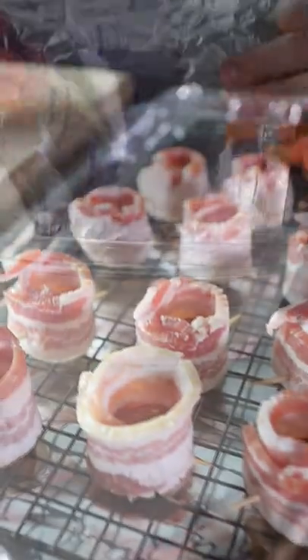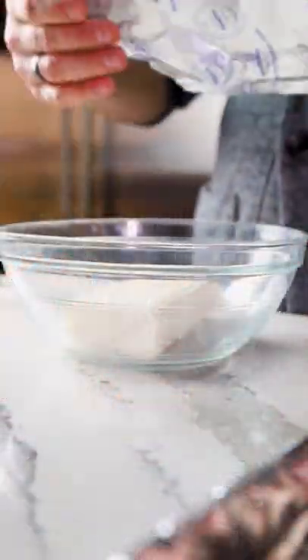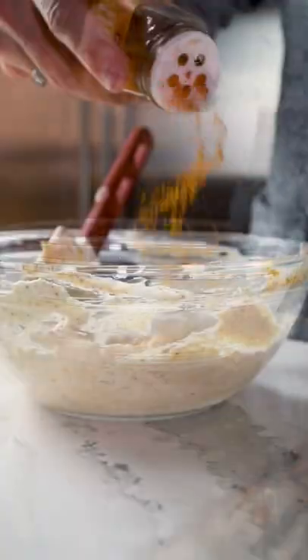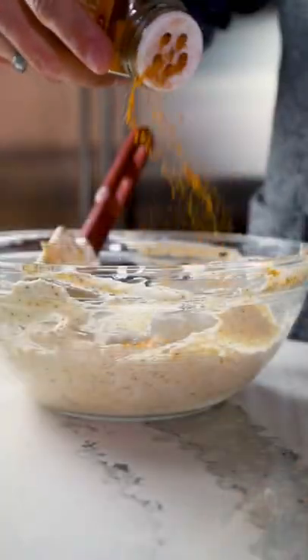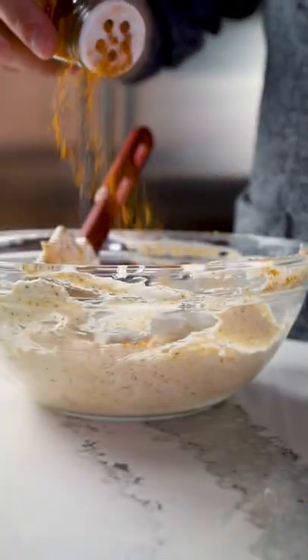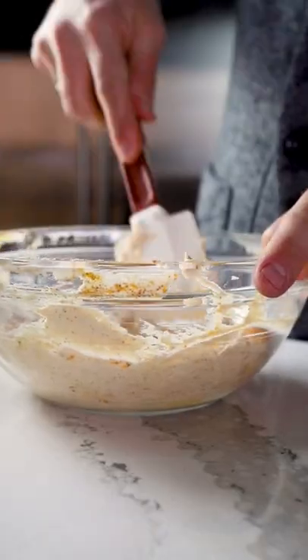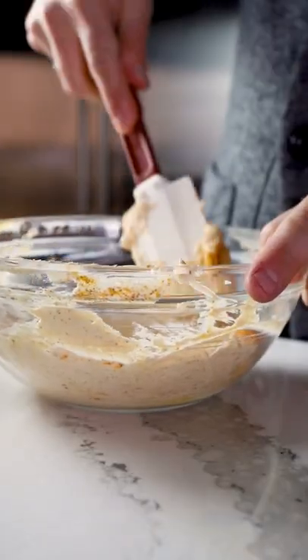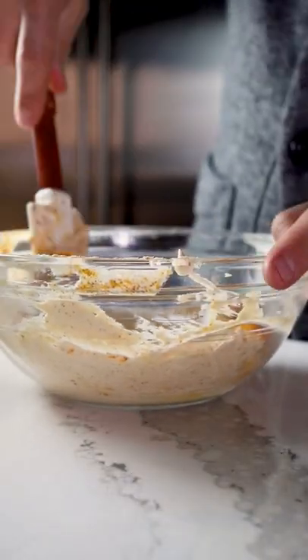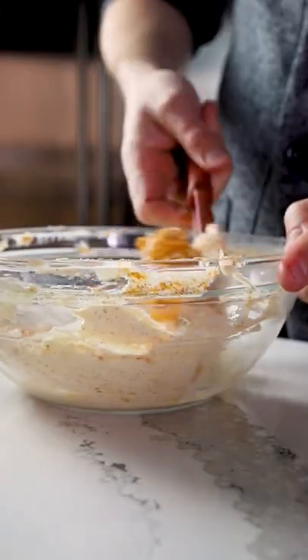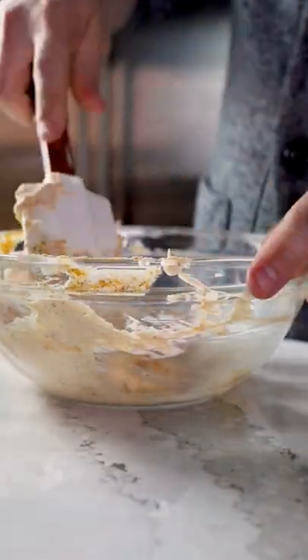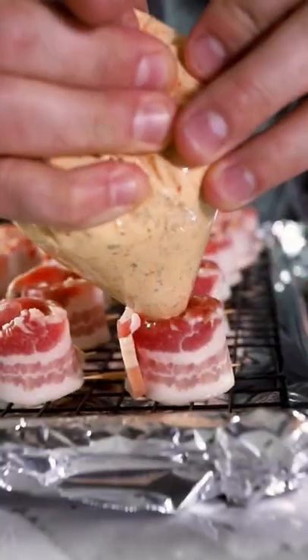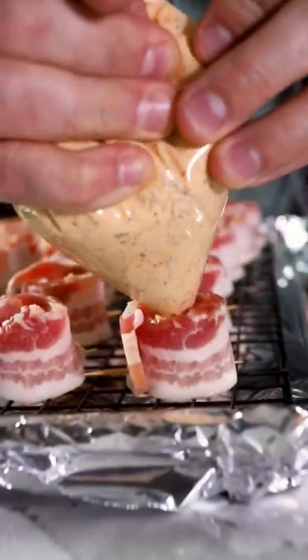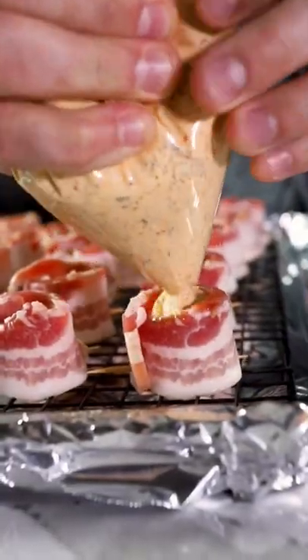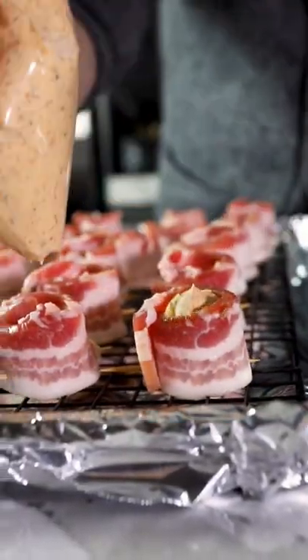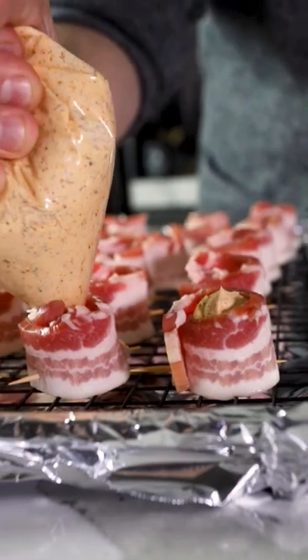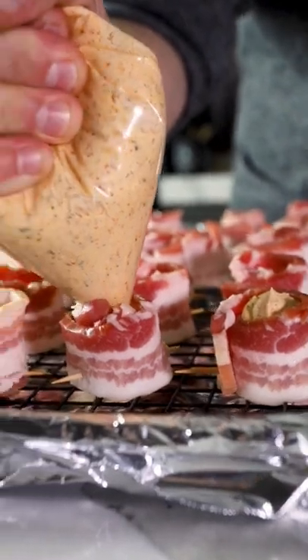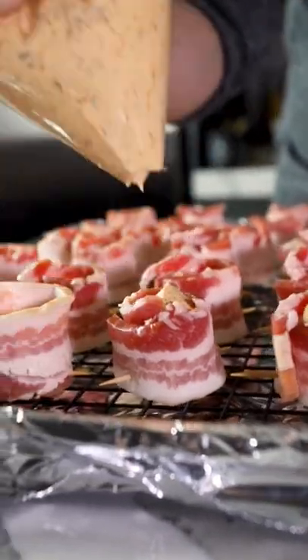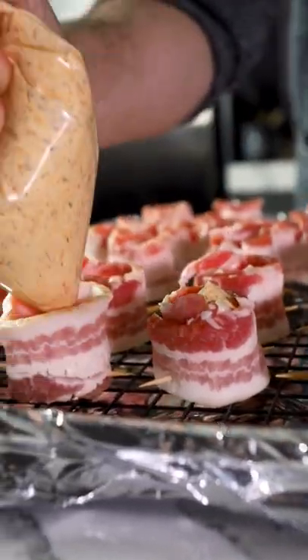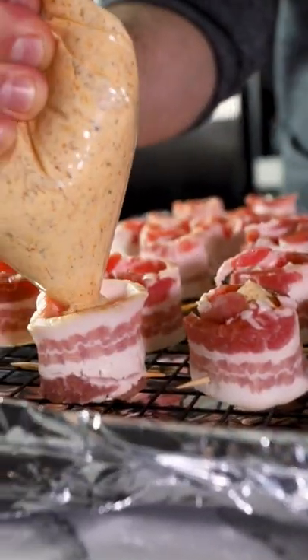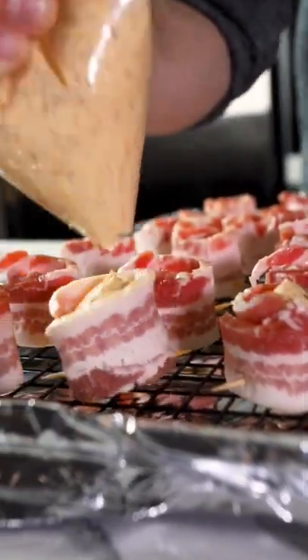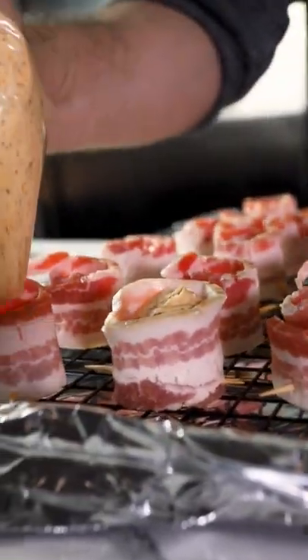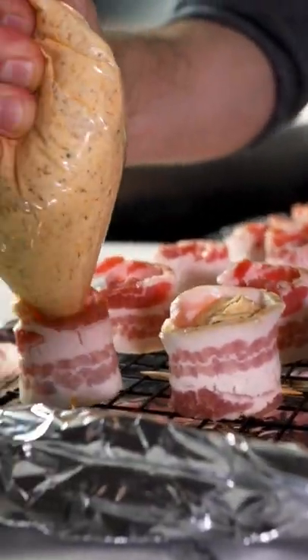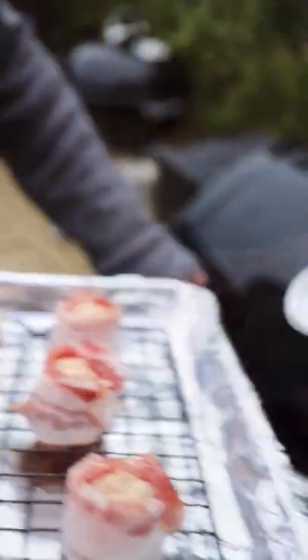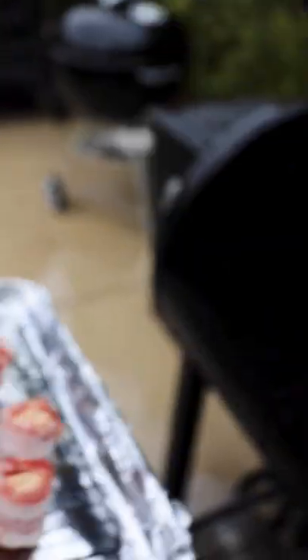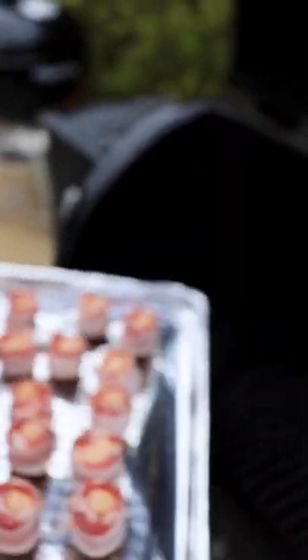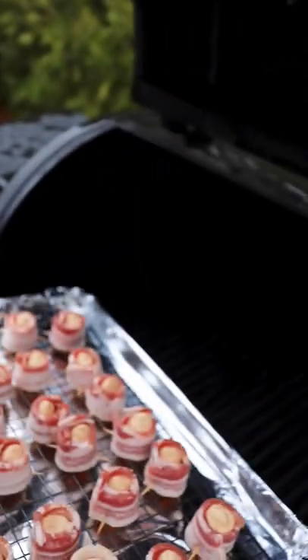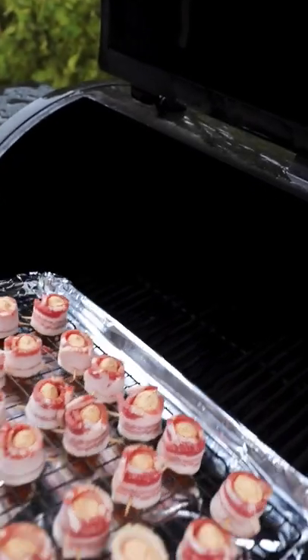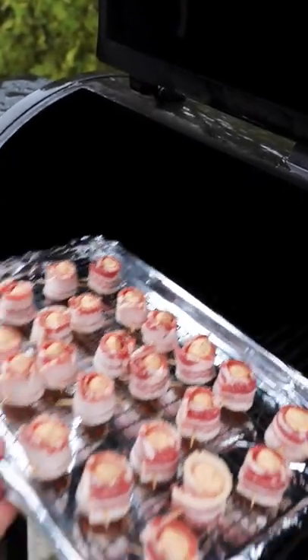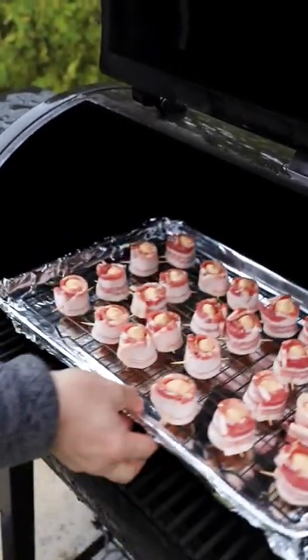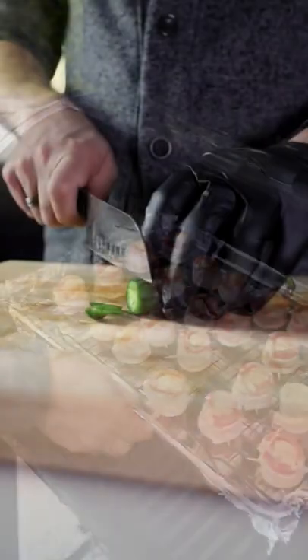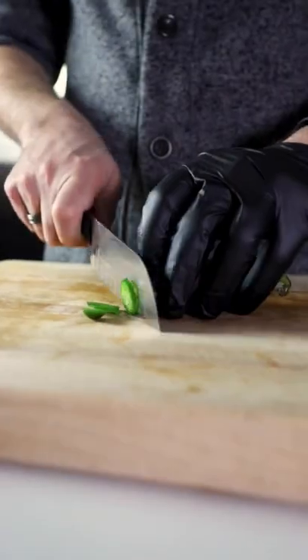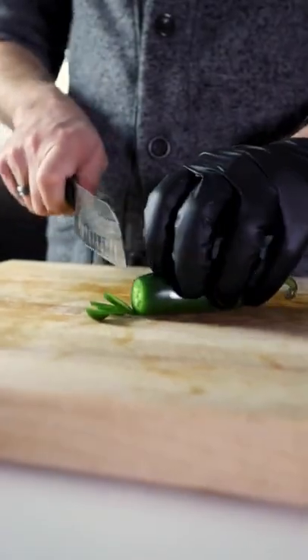Mix some softened cream cheese with as much elote loco as your heart desires and then pipe it into the shot glasses. Throw it on the smoker at 350 for about 45 minutes until that bacon crisps.